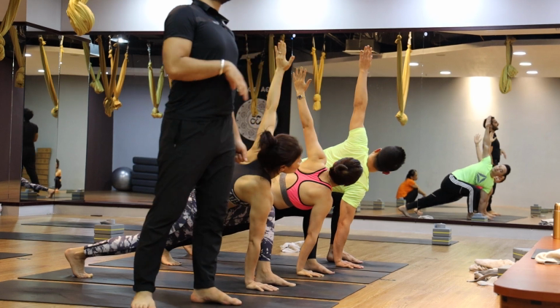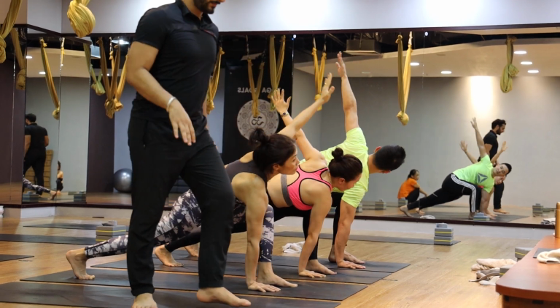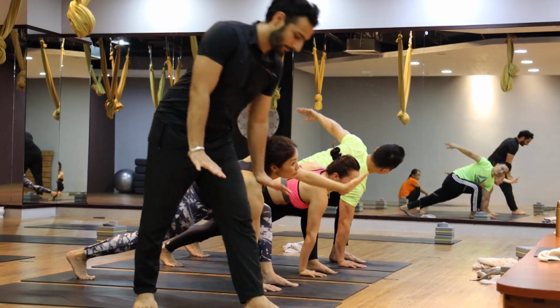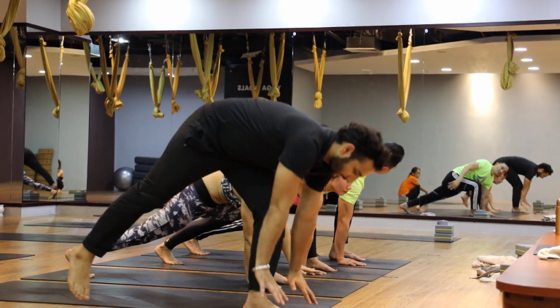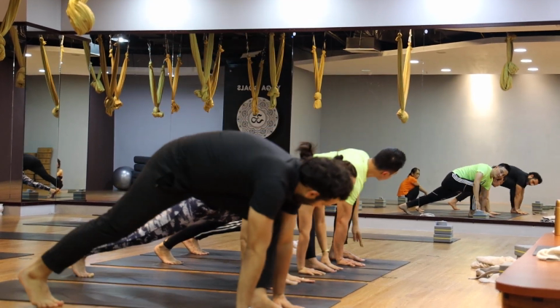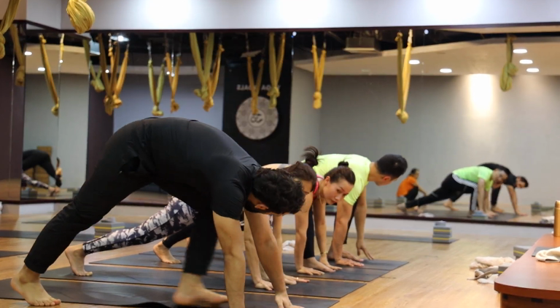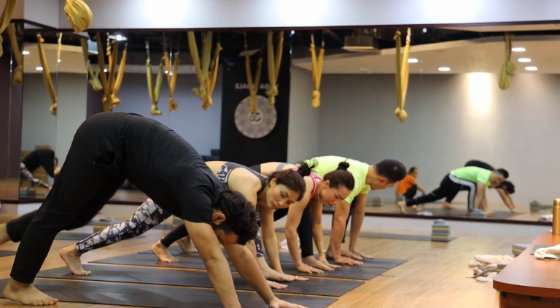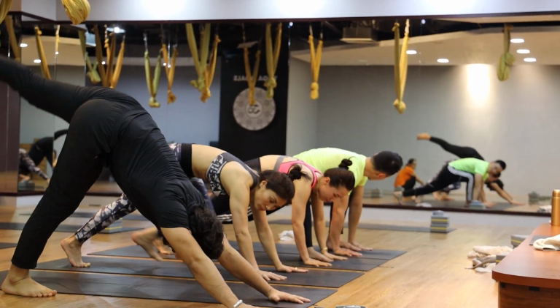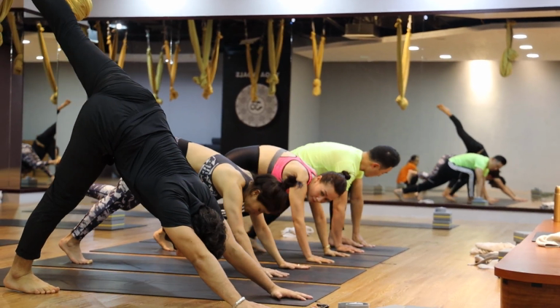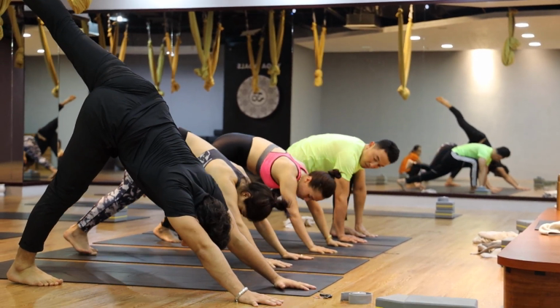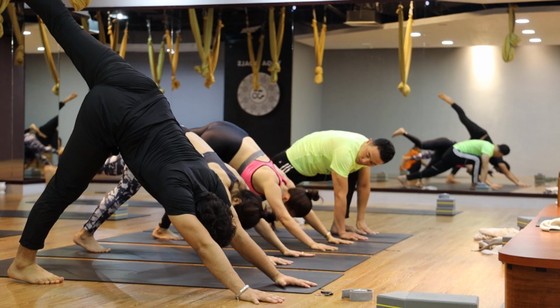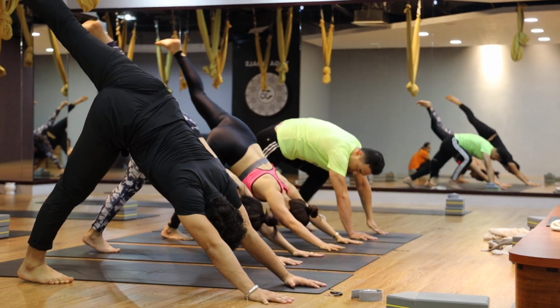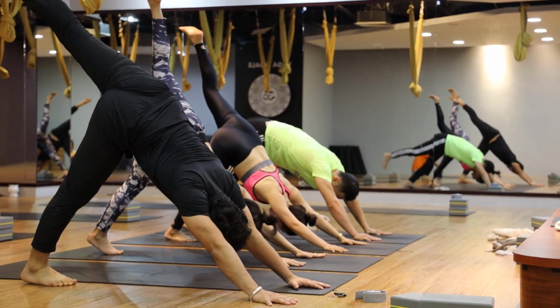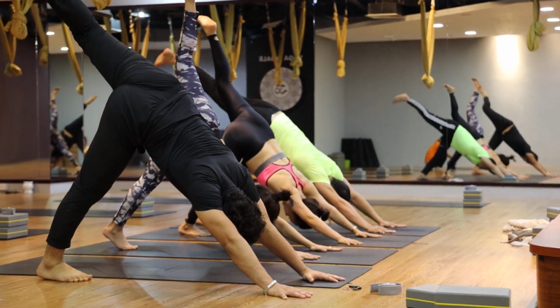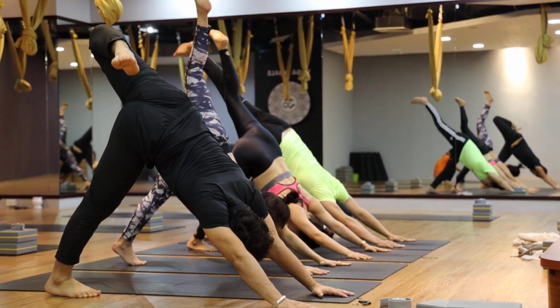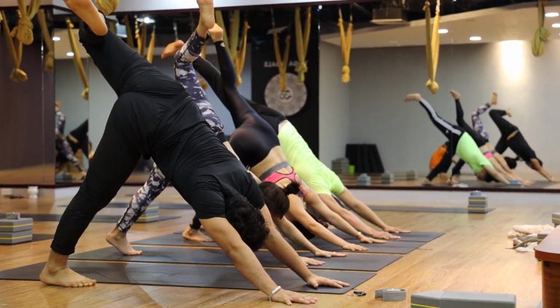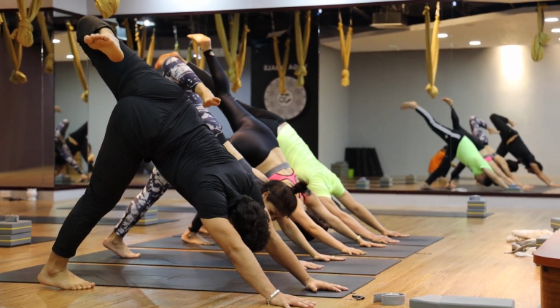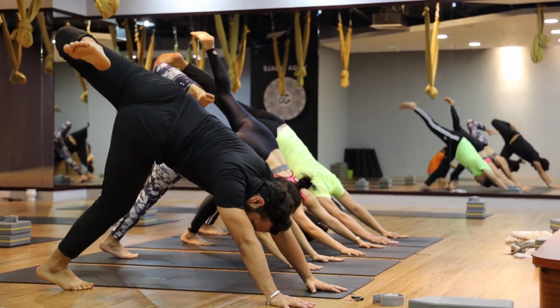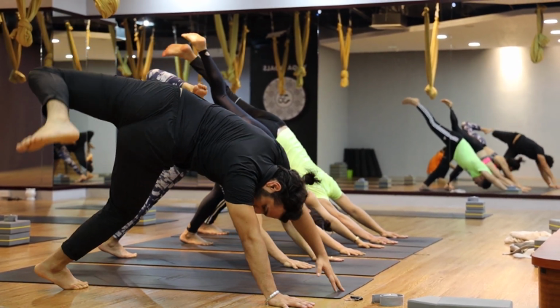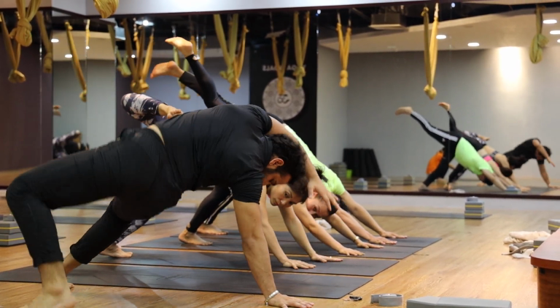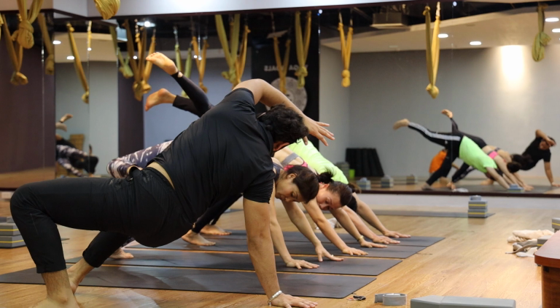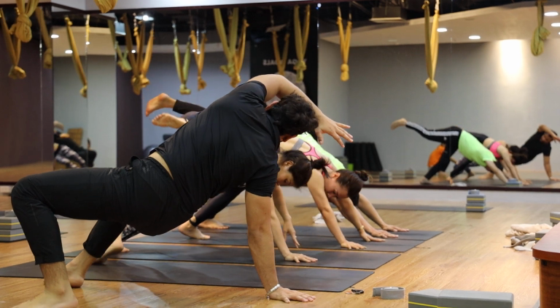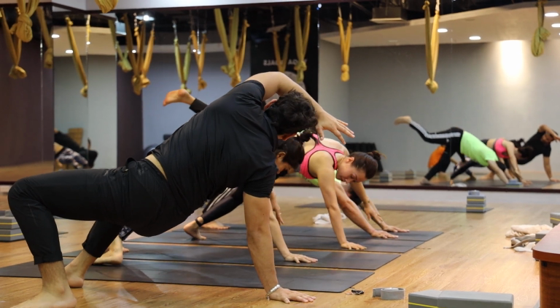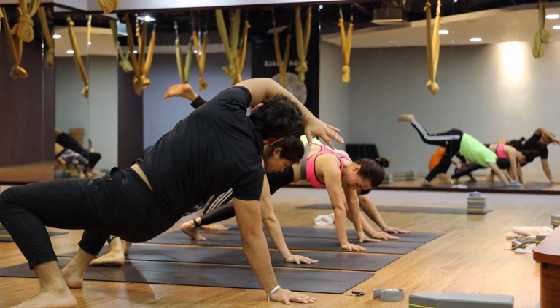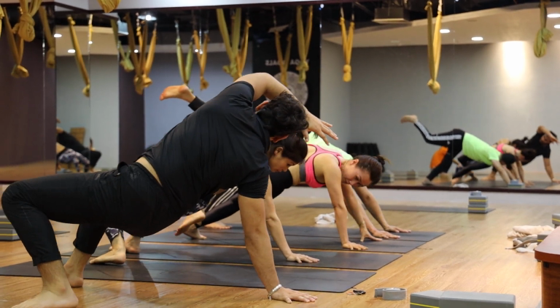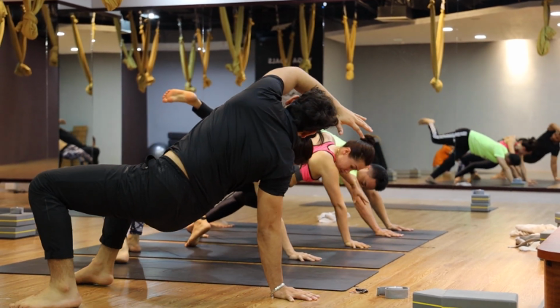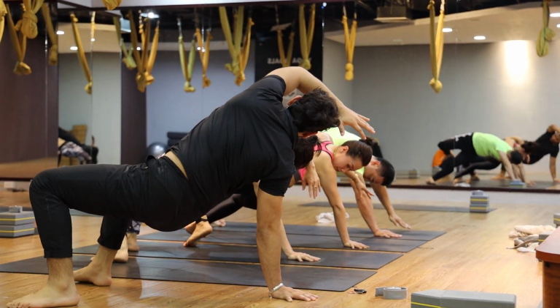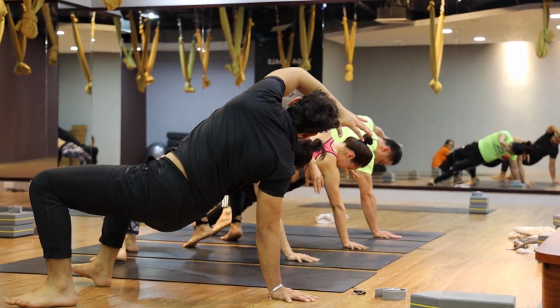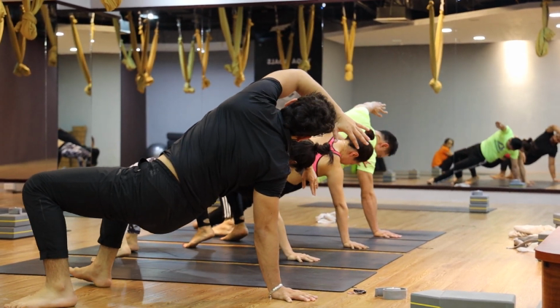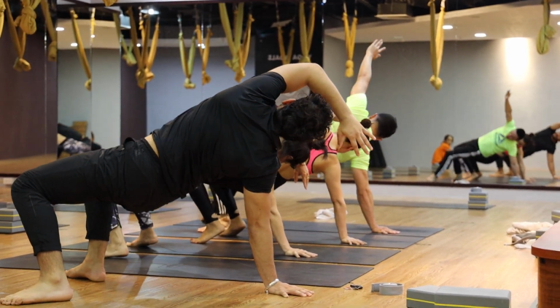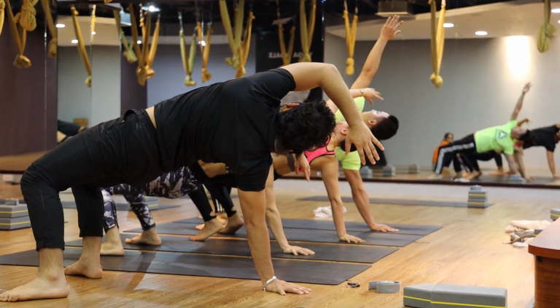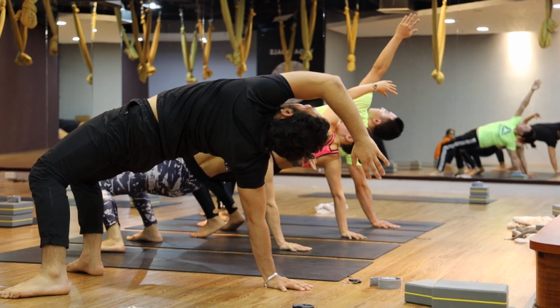Then left arm down. Inhale the right arm. Left leg straight, back side, and left knee bent. Exhale, left leg go to the right side. Both knees bent. Inhale, kick up.